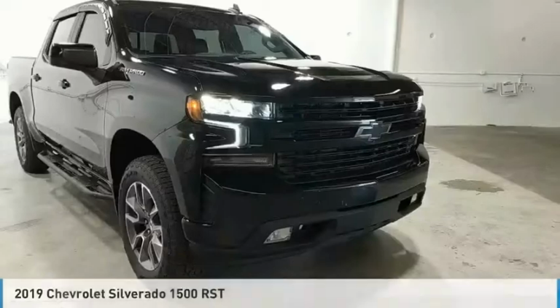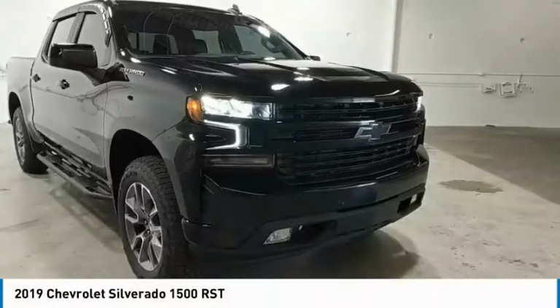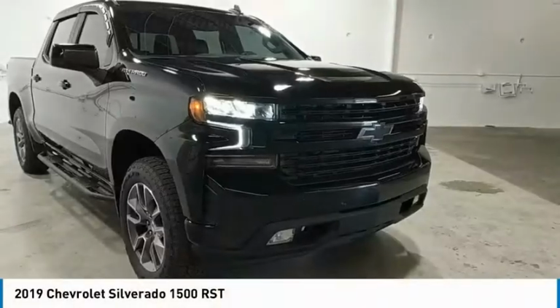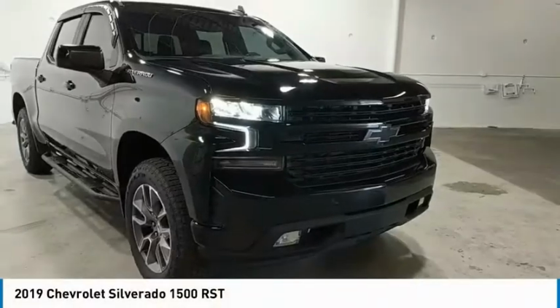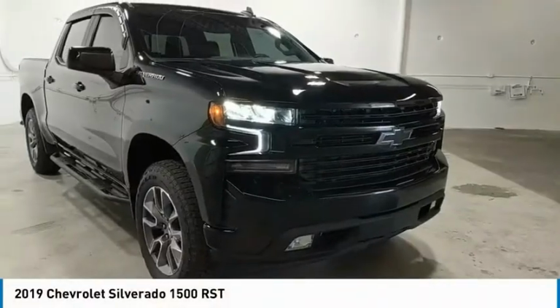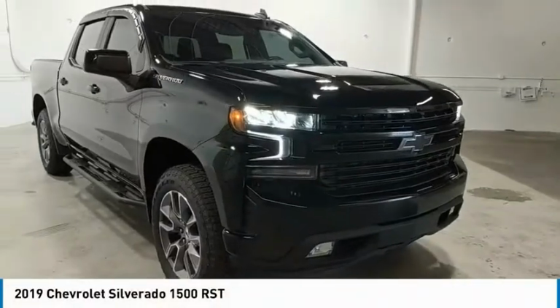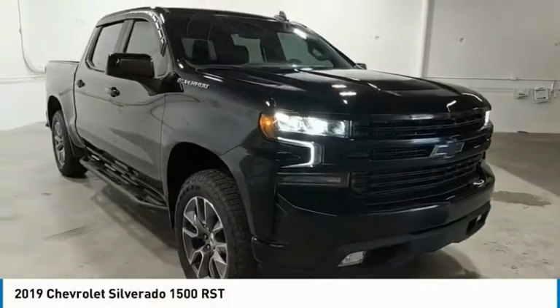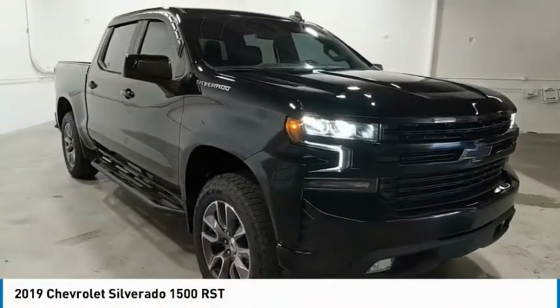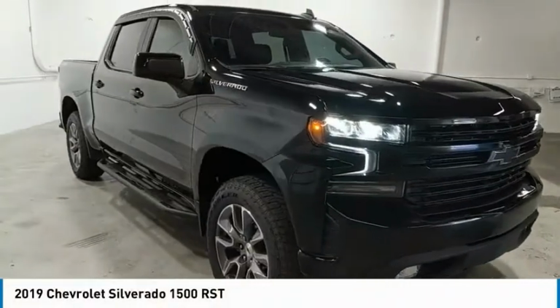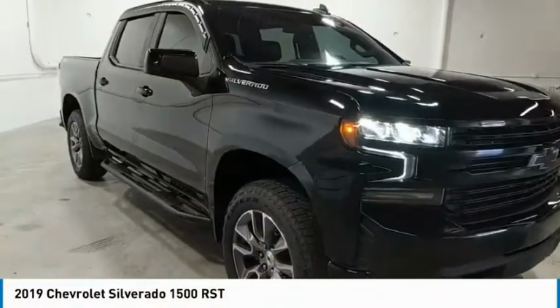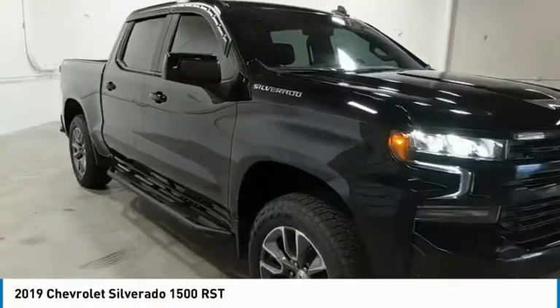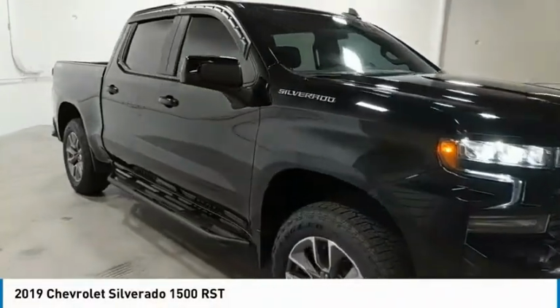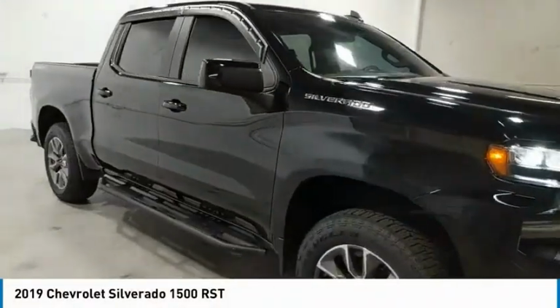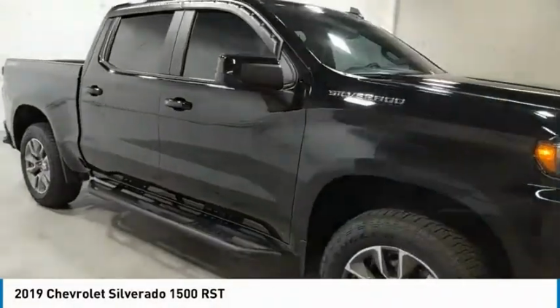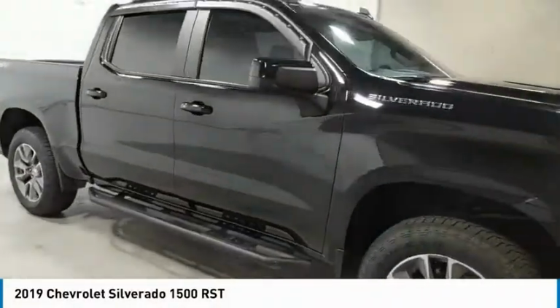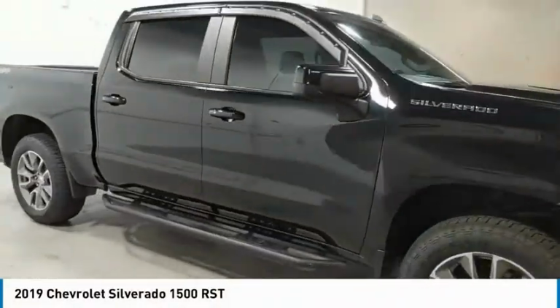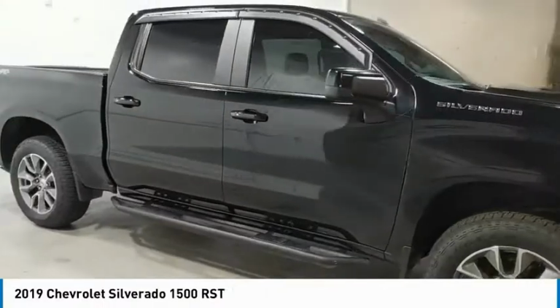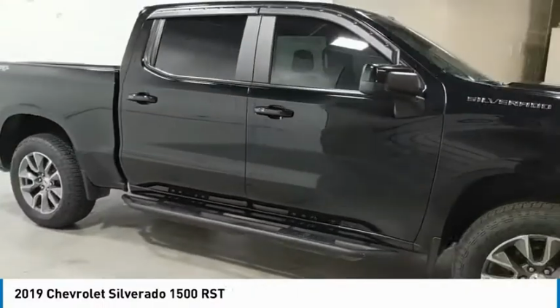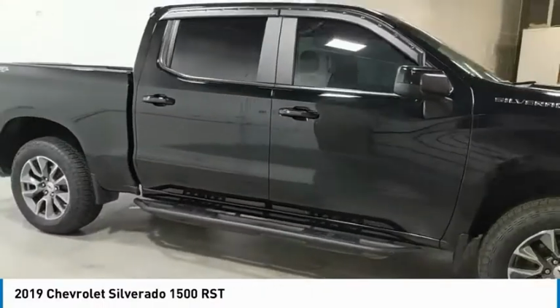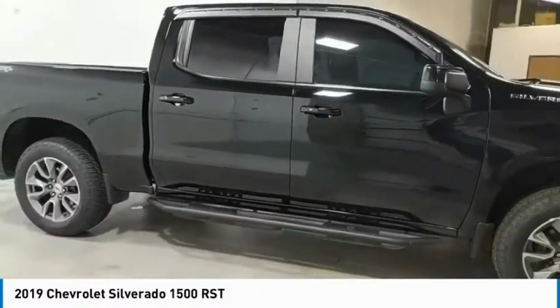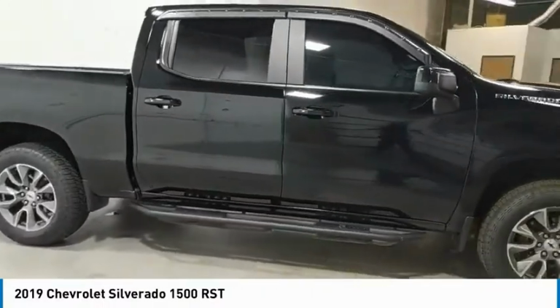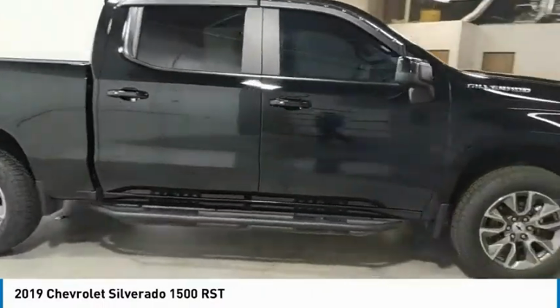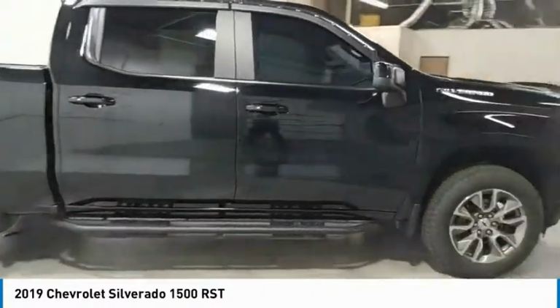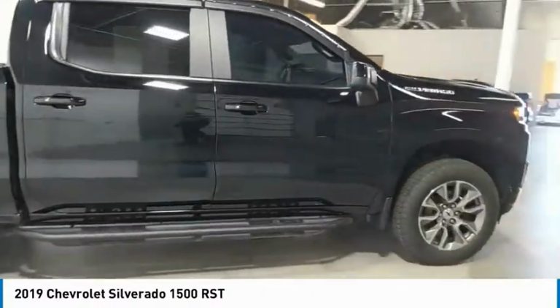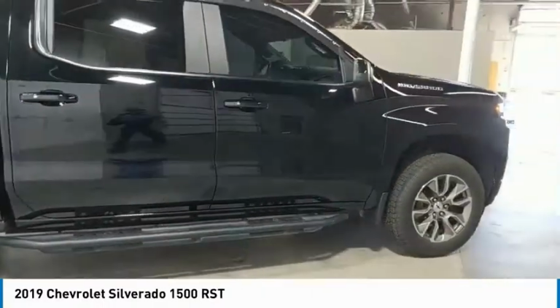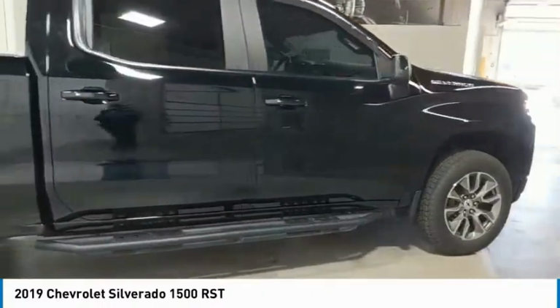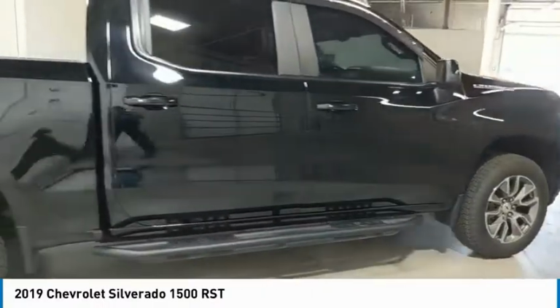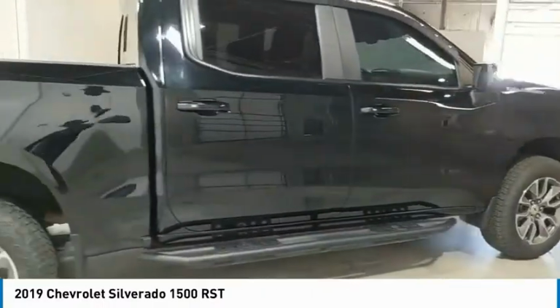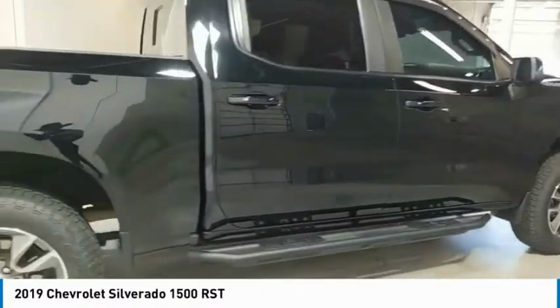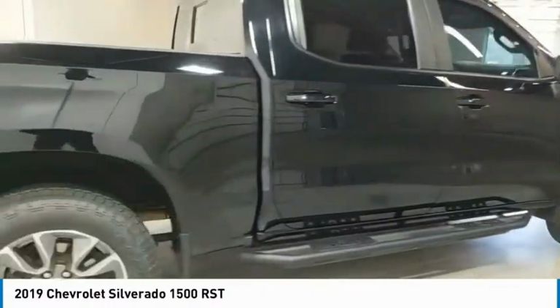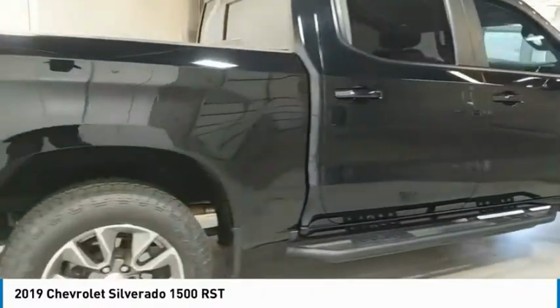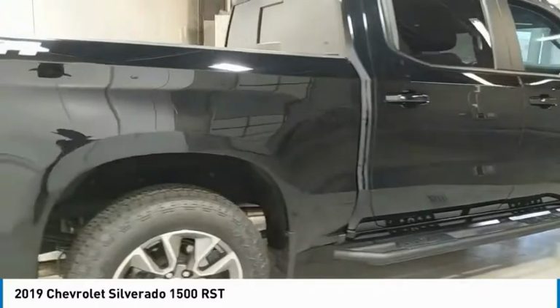You are going to love the 2019 Silverado 1500. The Chevy Silverado 1500 has the lowest cost of ownership of any full-size pickup.